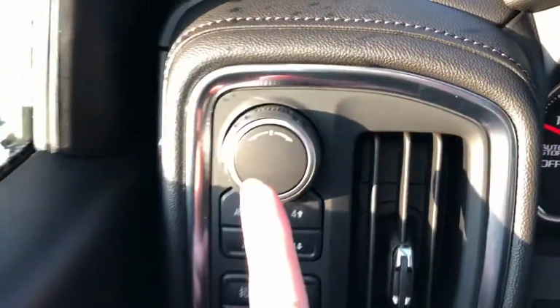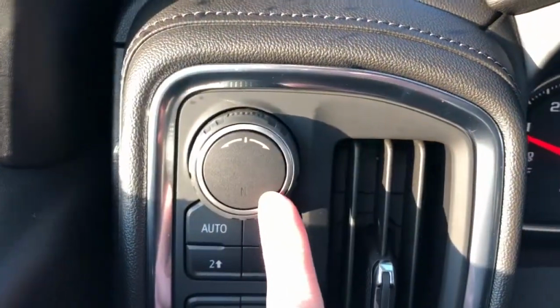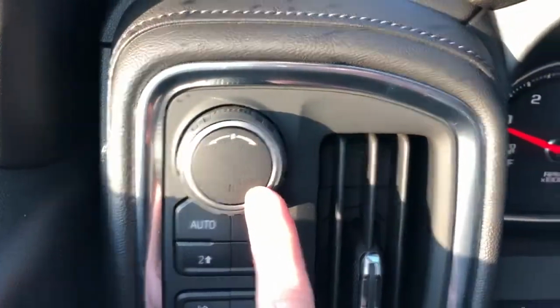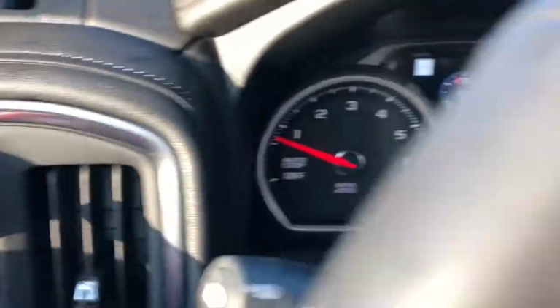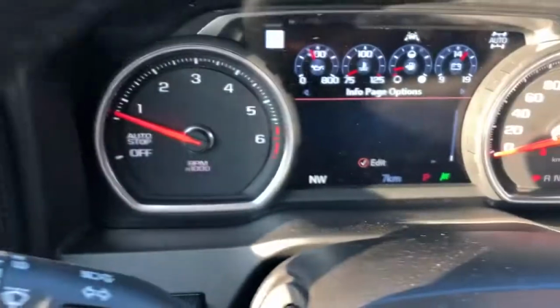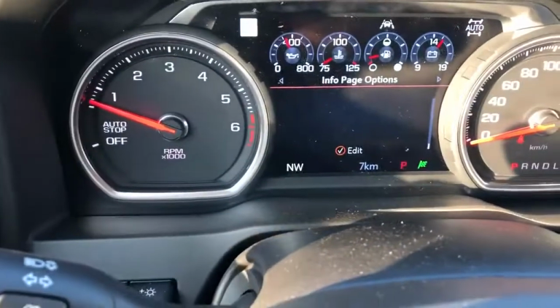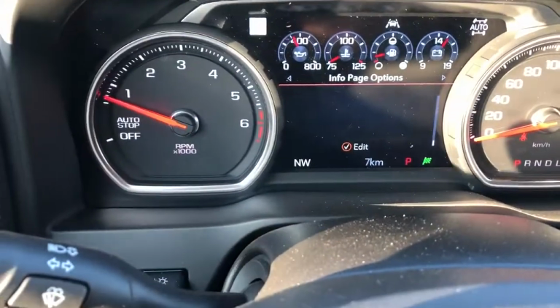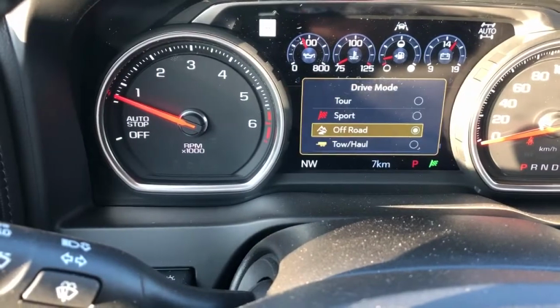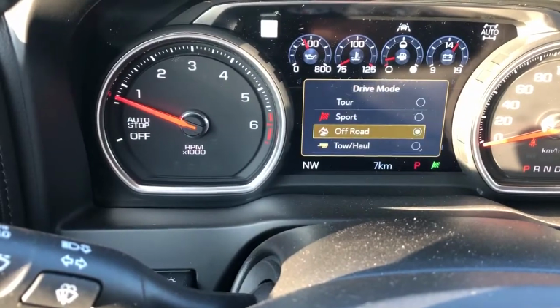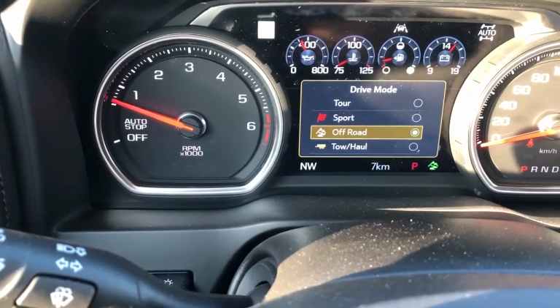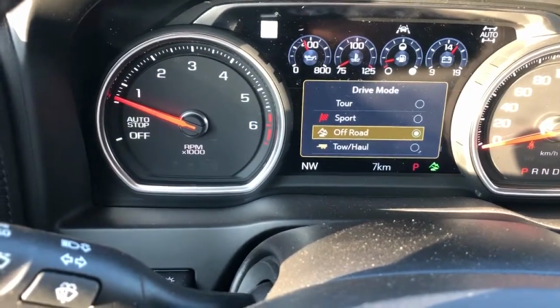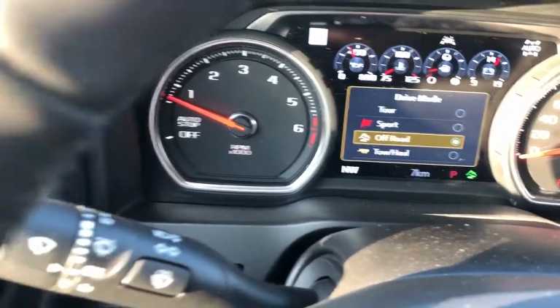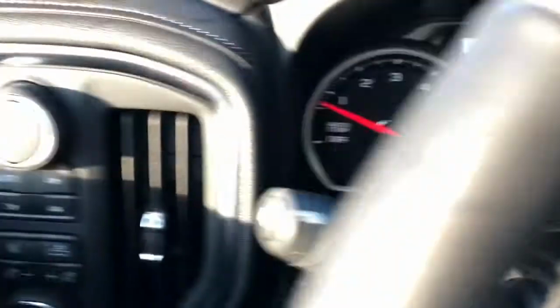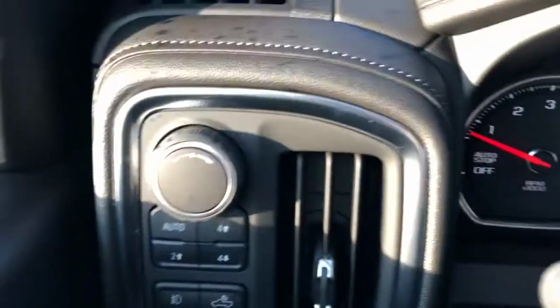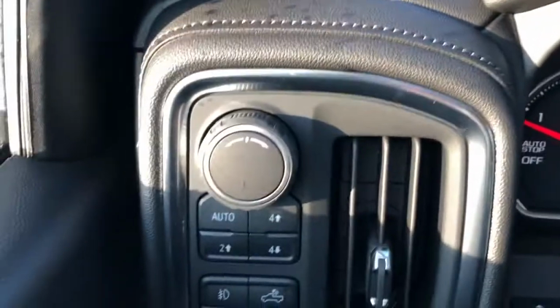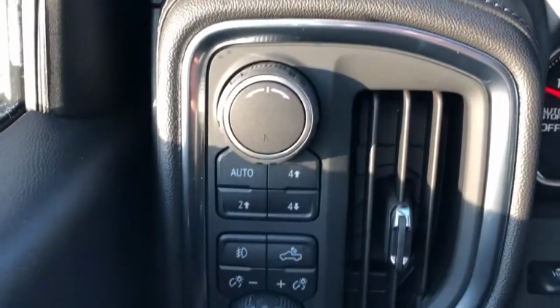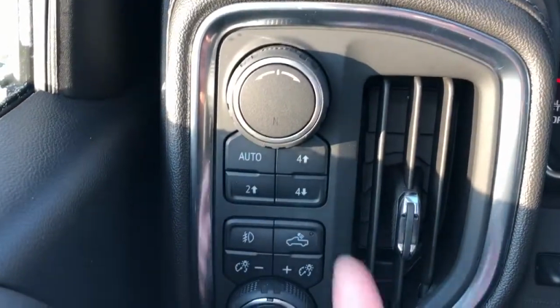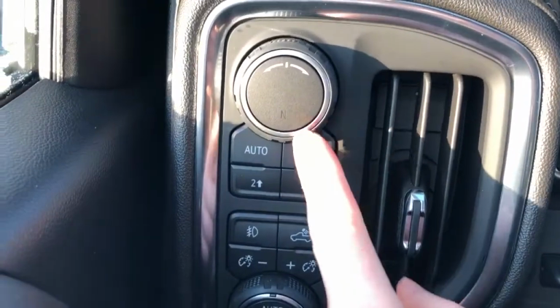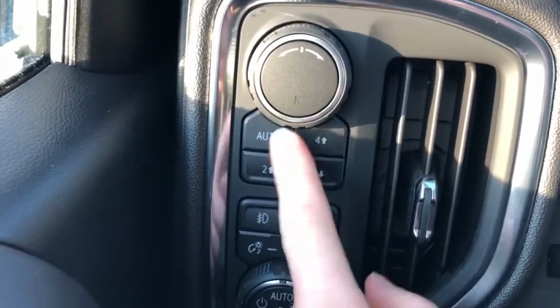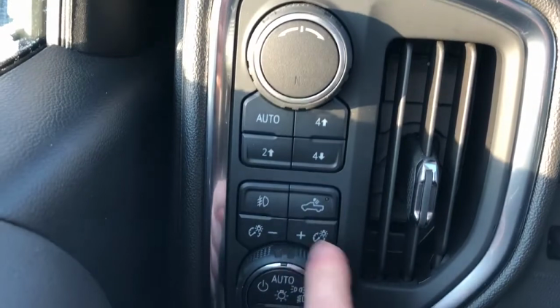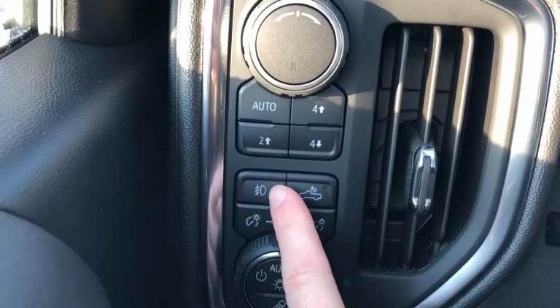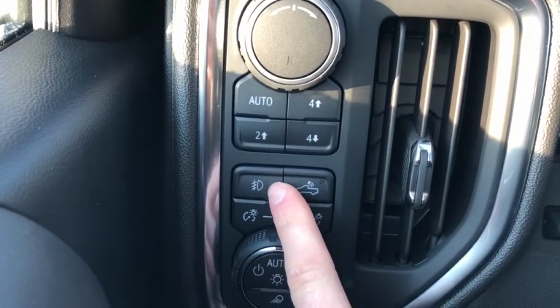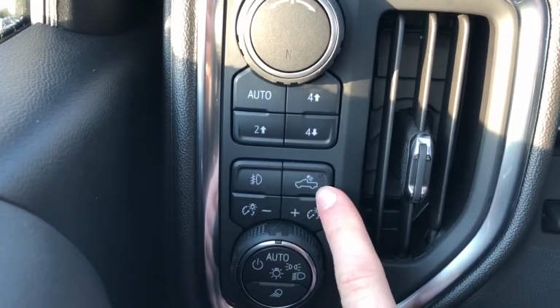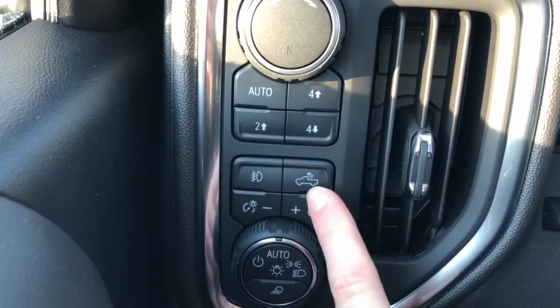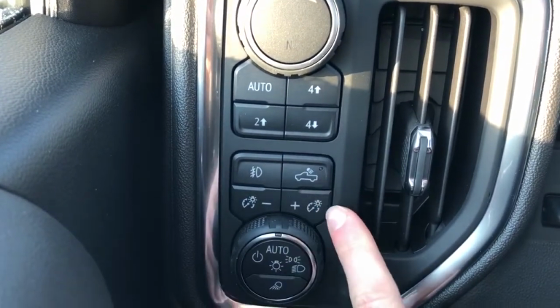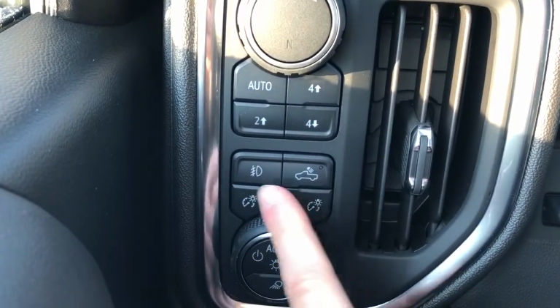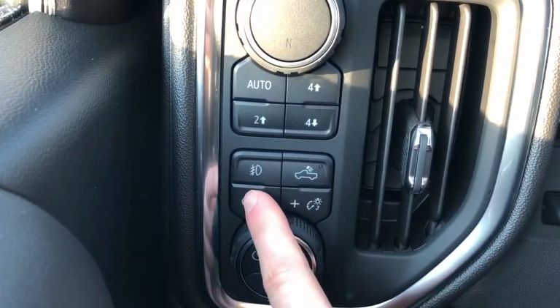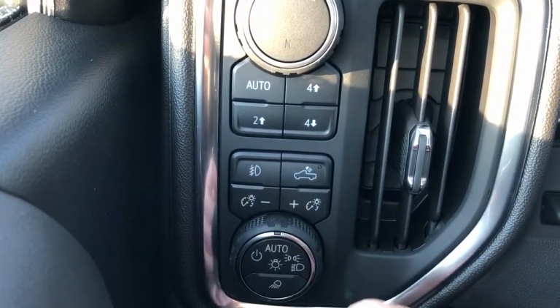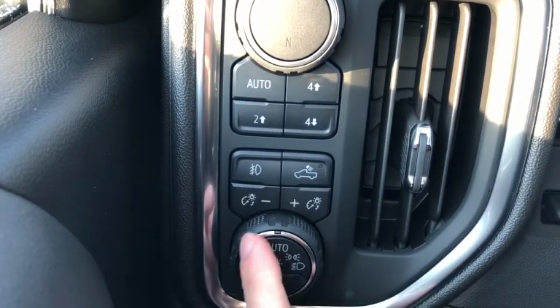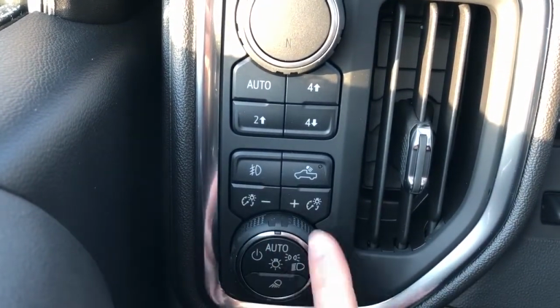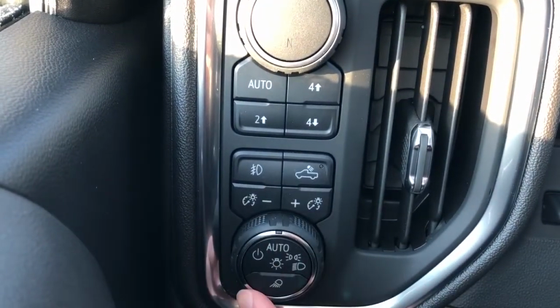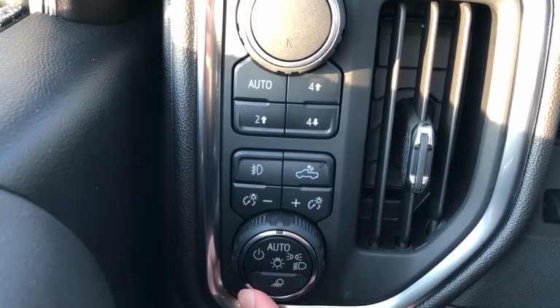To the left of the steering wheel we have our driving modes: Tour, Sport, Off-Road, Tow-and-Haul. Just below that is our four-wheel drive system. We also have our fog lights, truck bed light, interior dome lighting settings, as well as our daytime running lights.